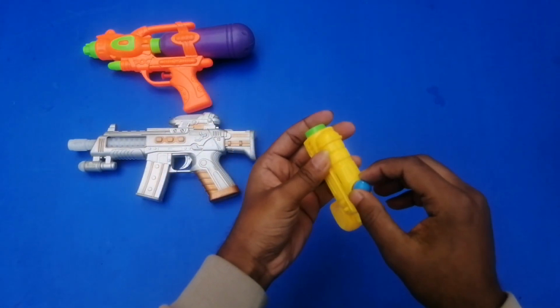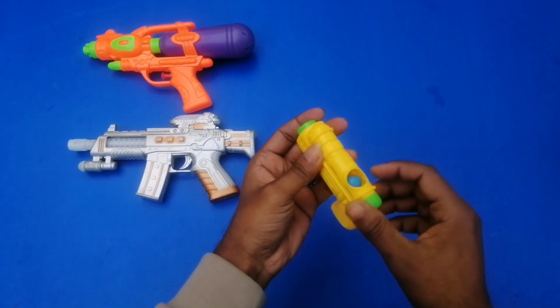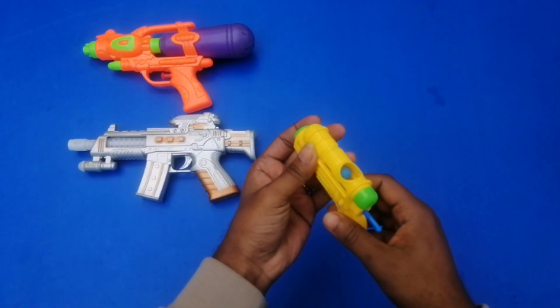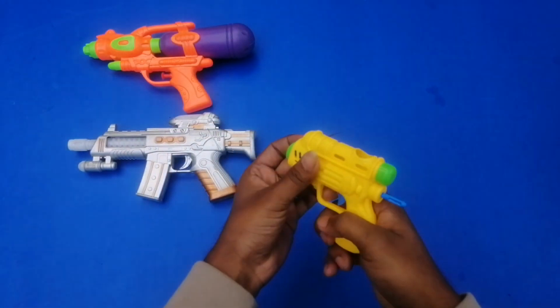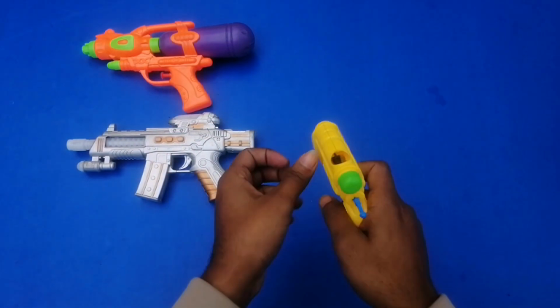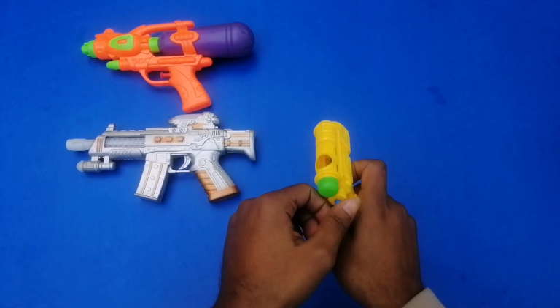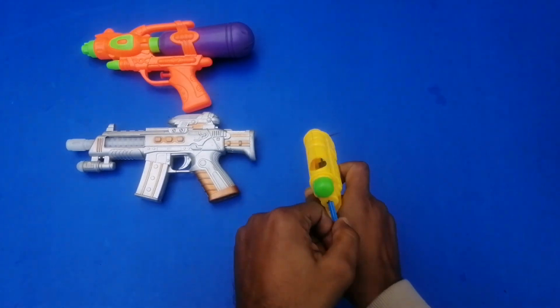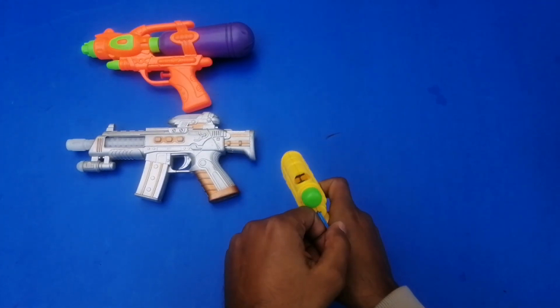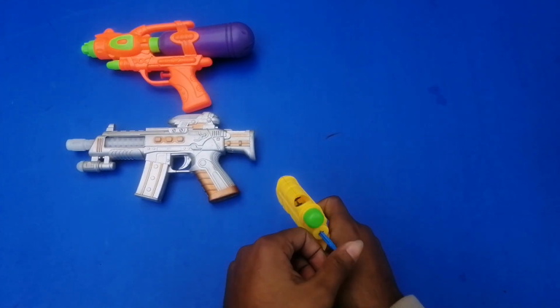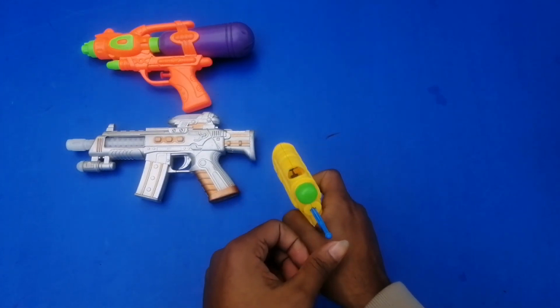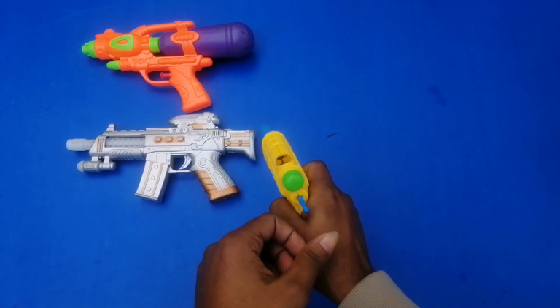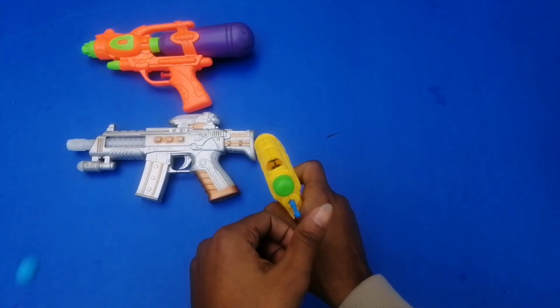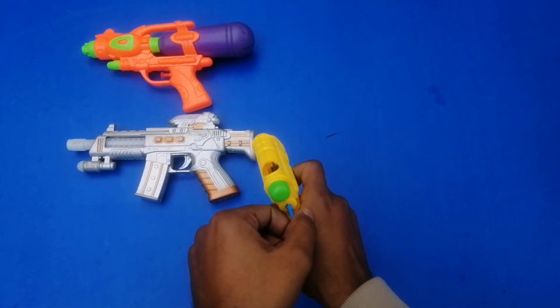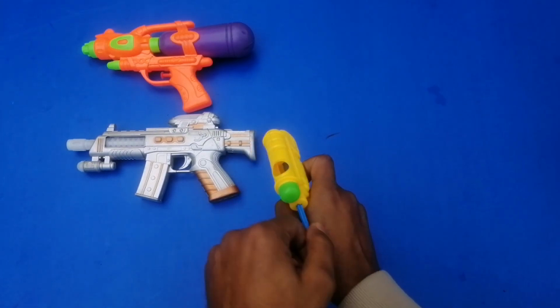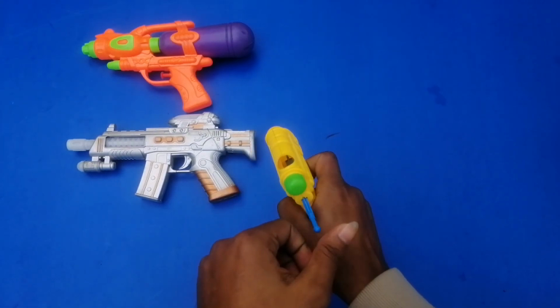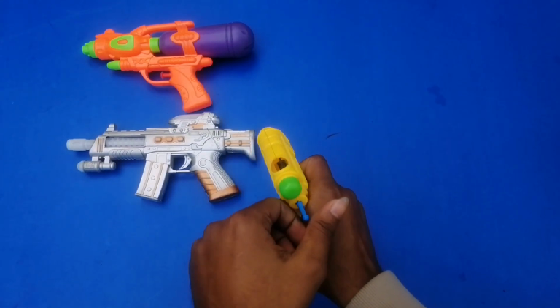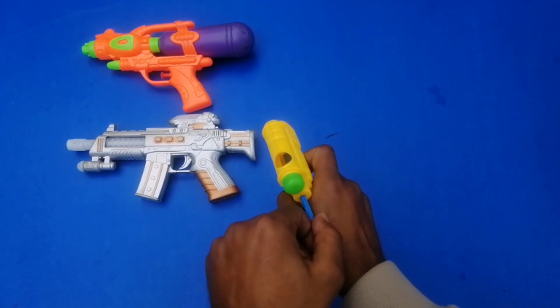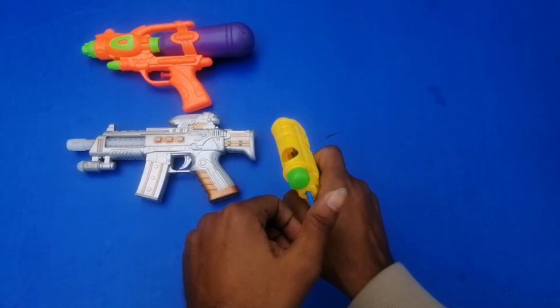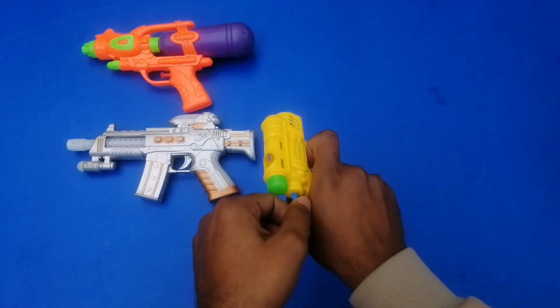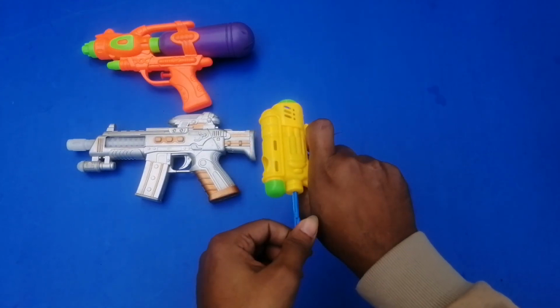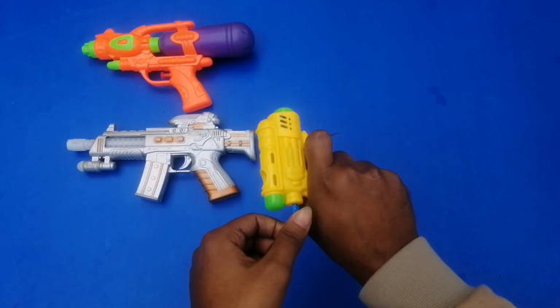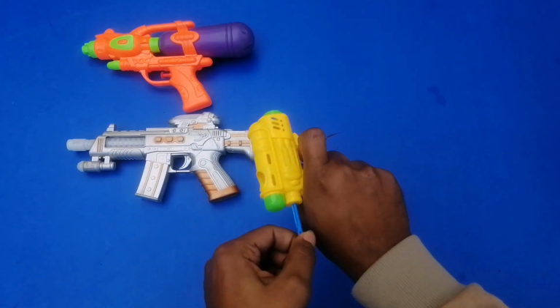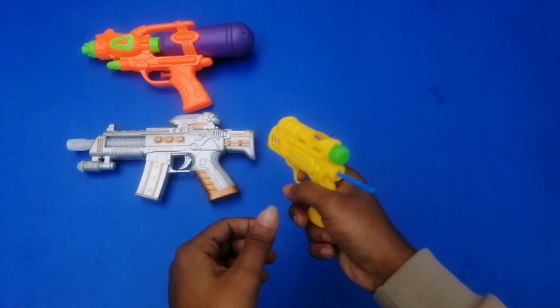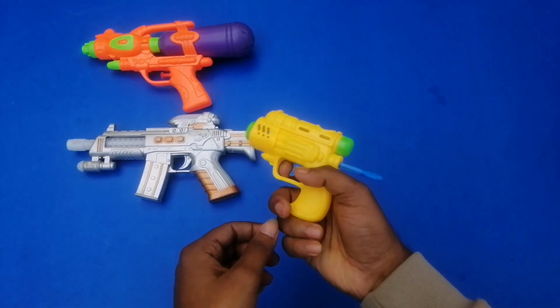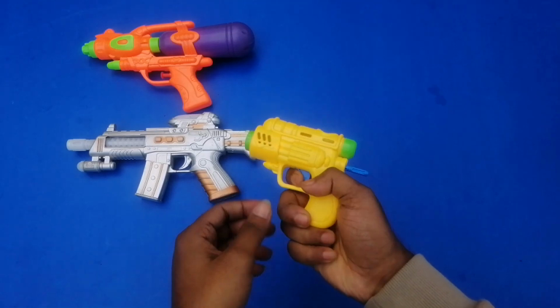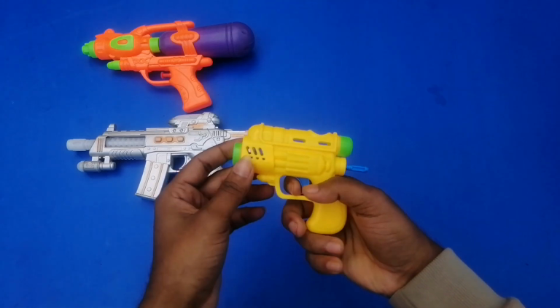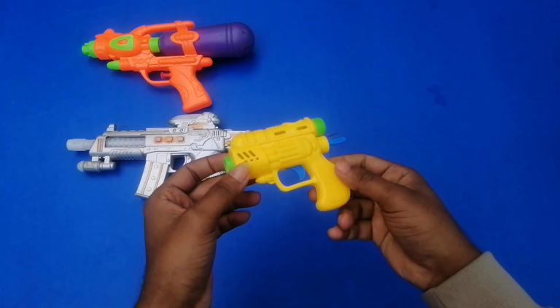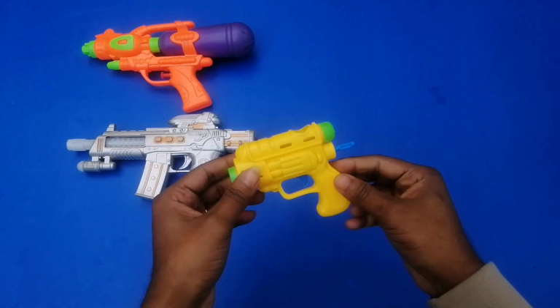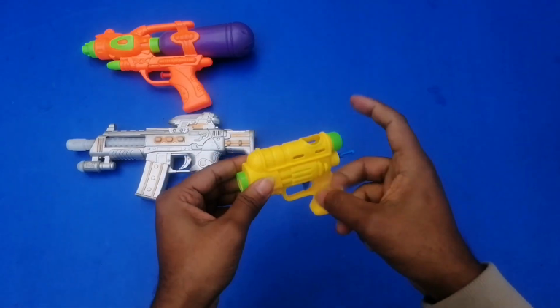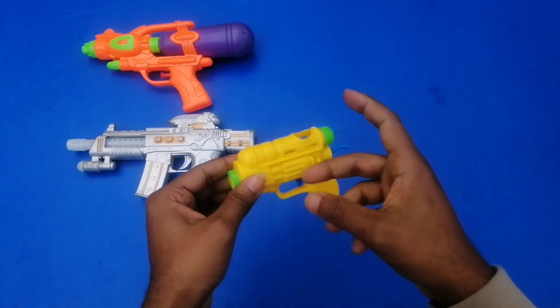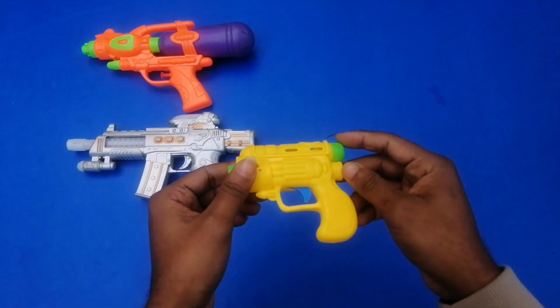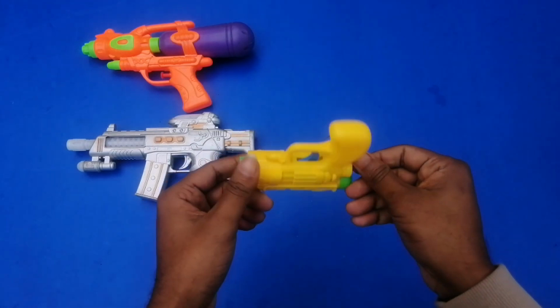I'm going to load it up, and then the trigger test — shoot it! It's a ball bullet pistol, yellow color.